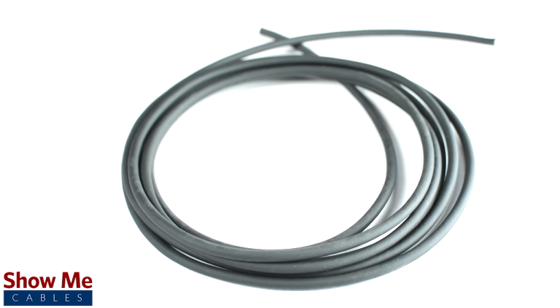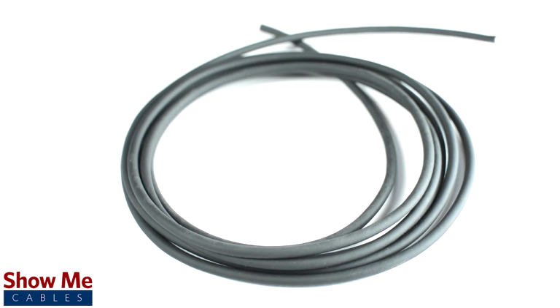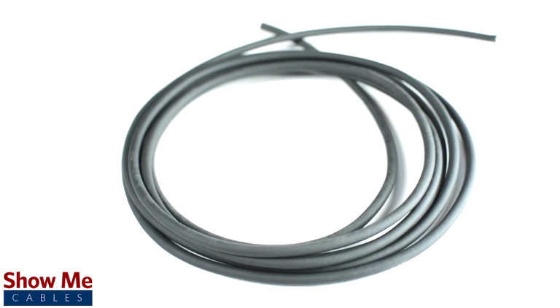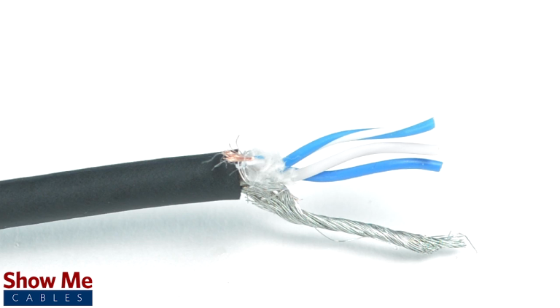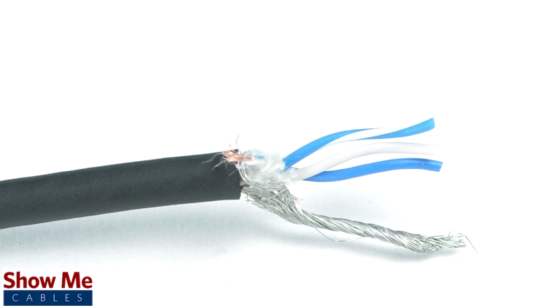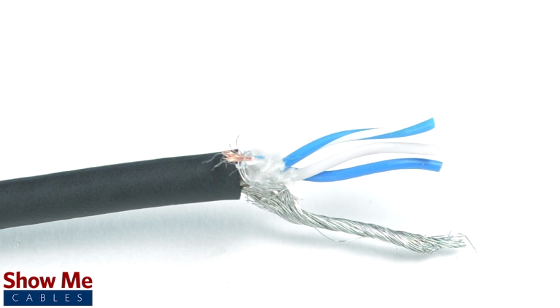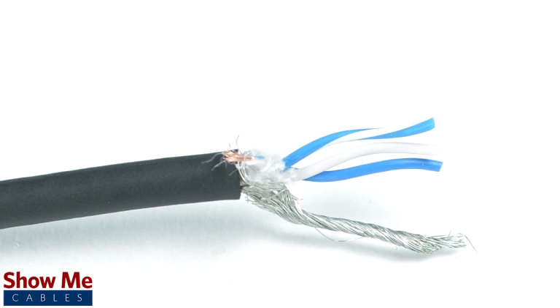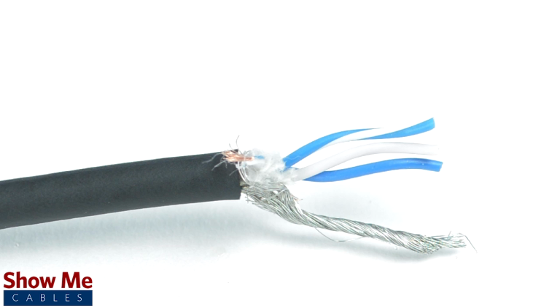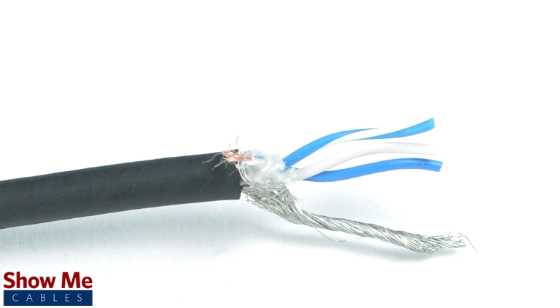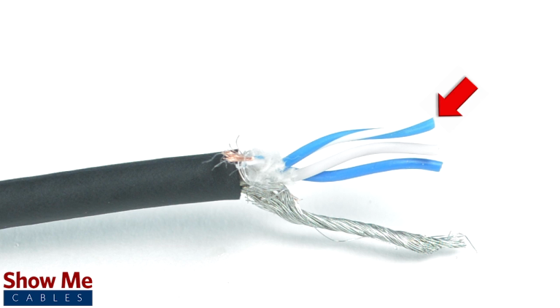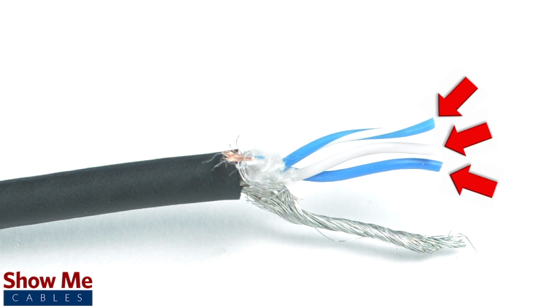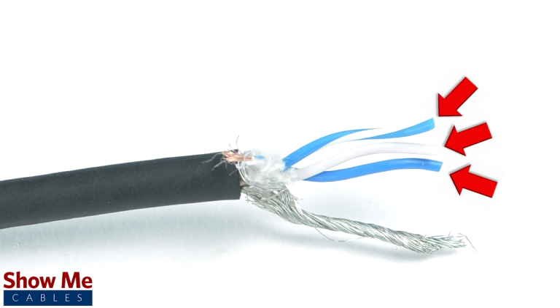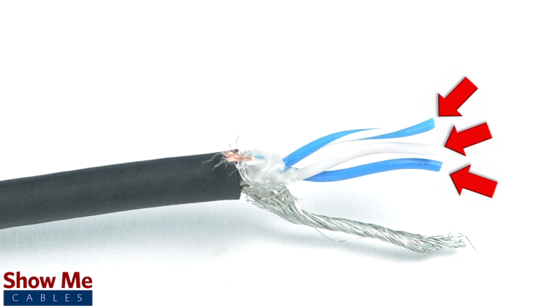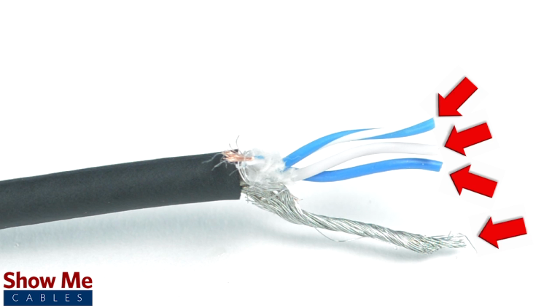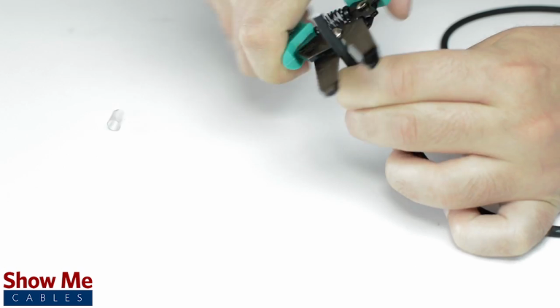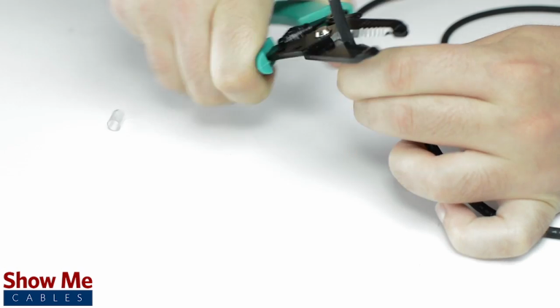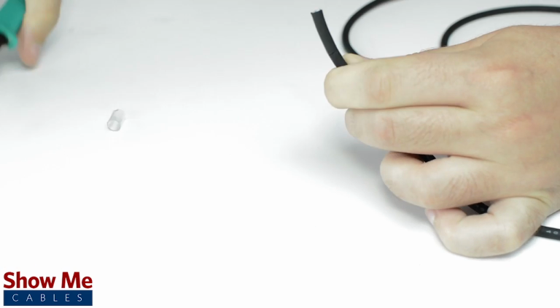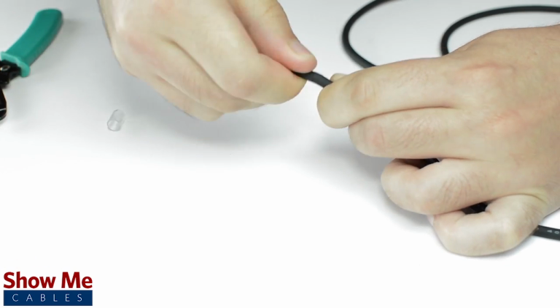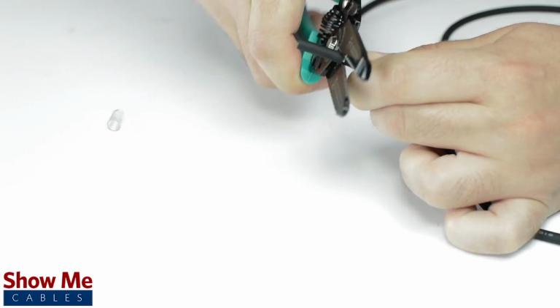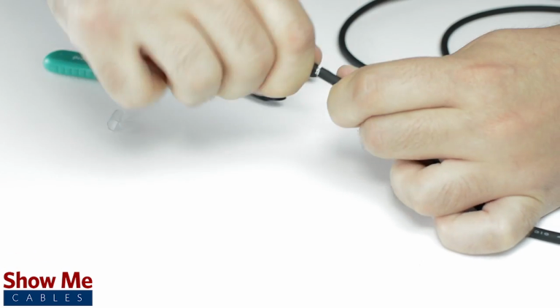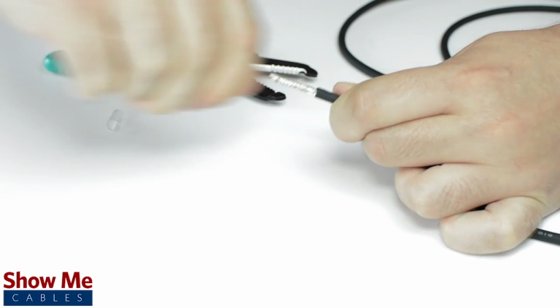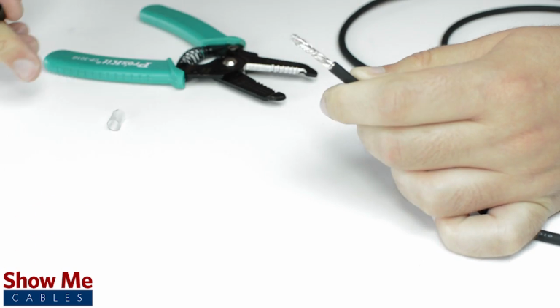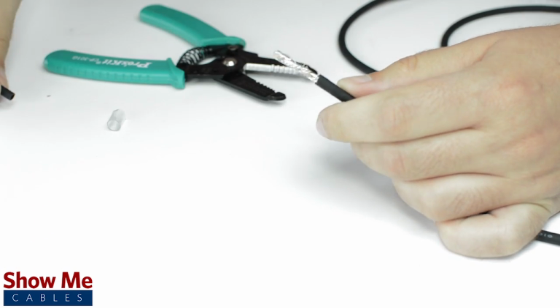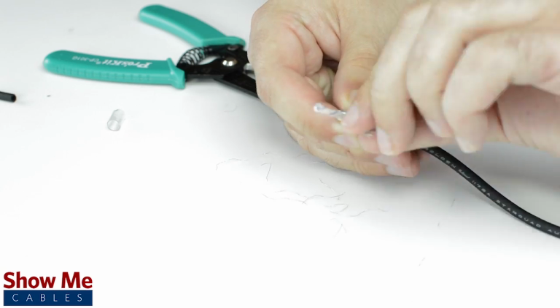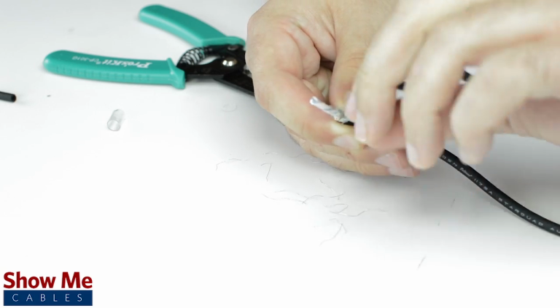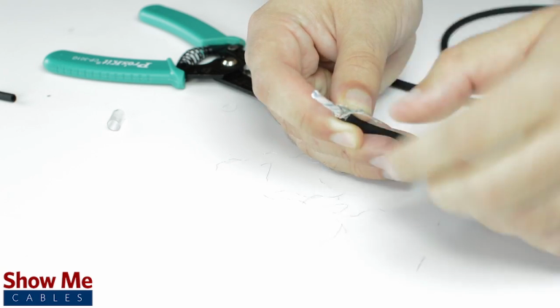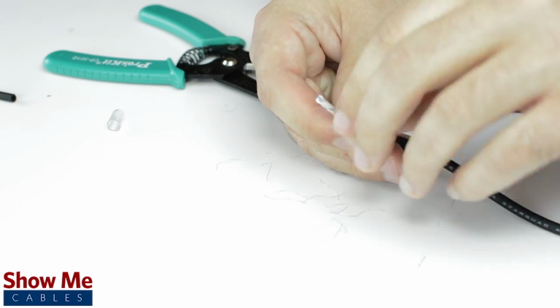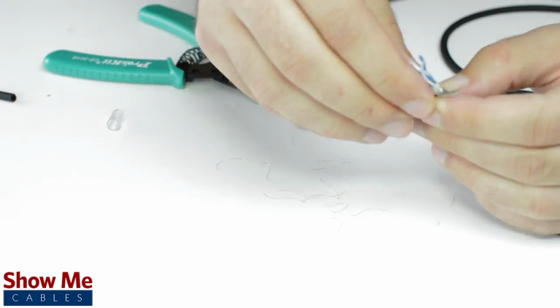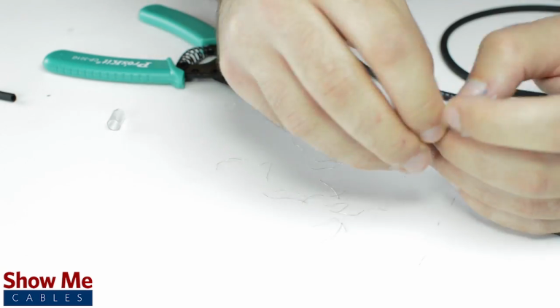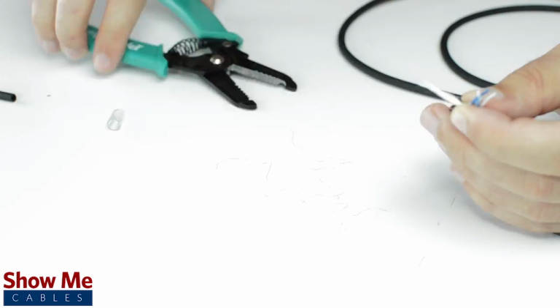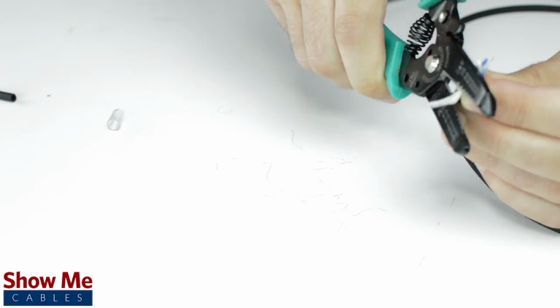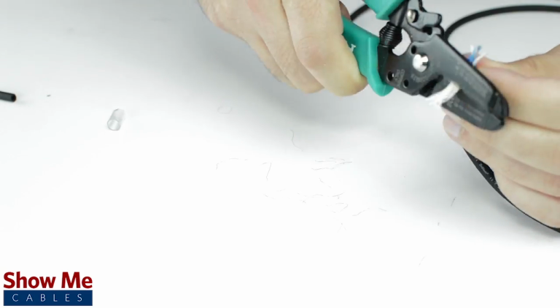Since this is a TRRS connector, our cable will need 3 center conductors and a shield. Using a cable stripper, strip back the cable jacket. Then twist the shield together and cut off any additional filler material.